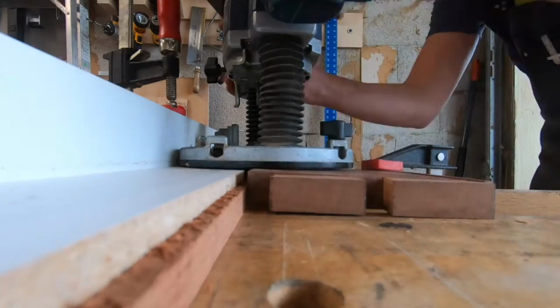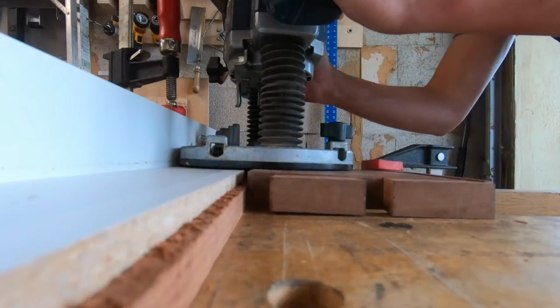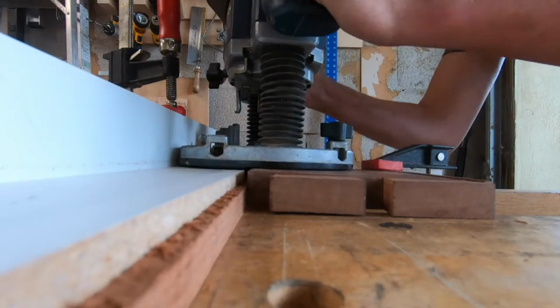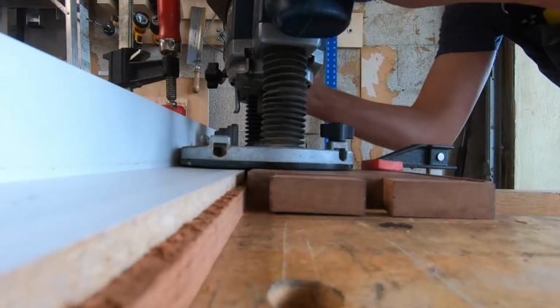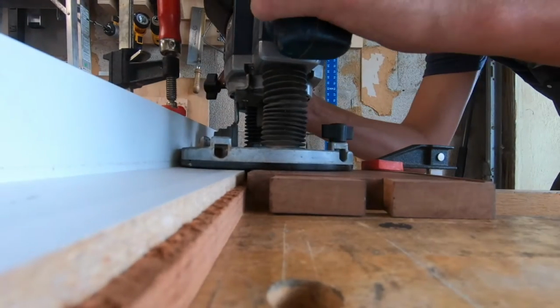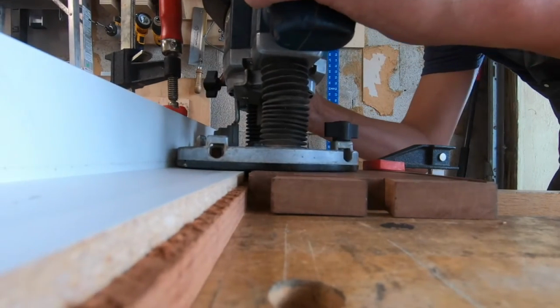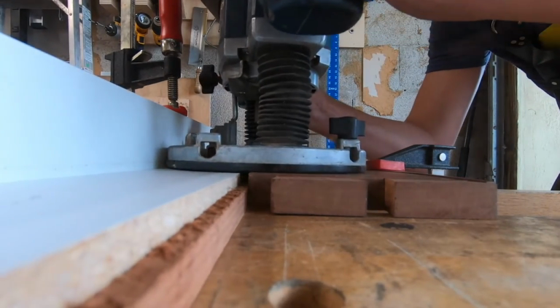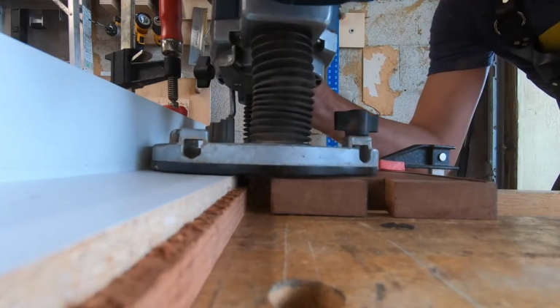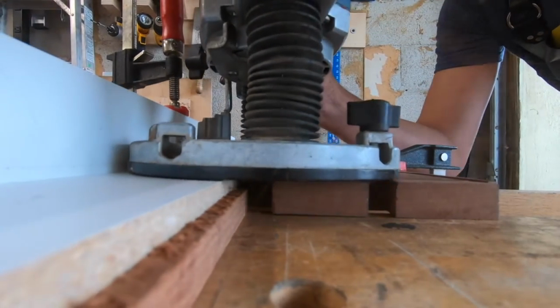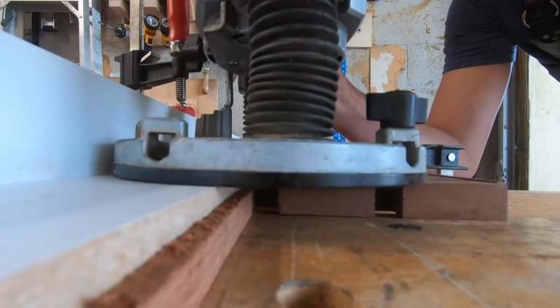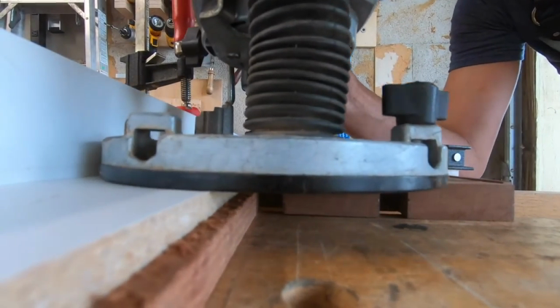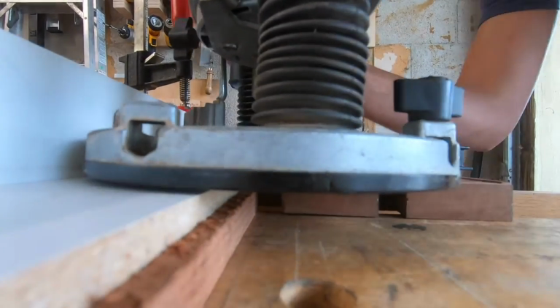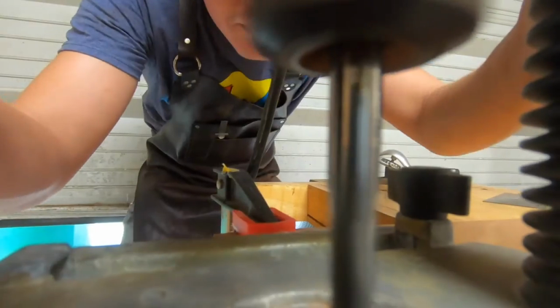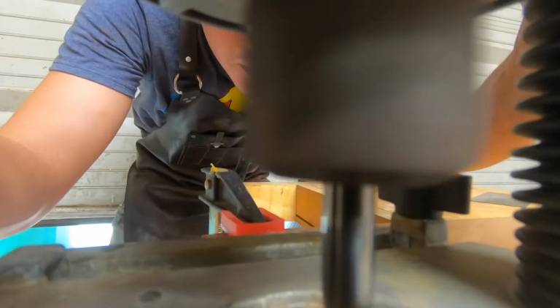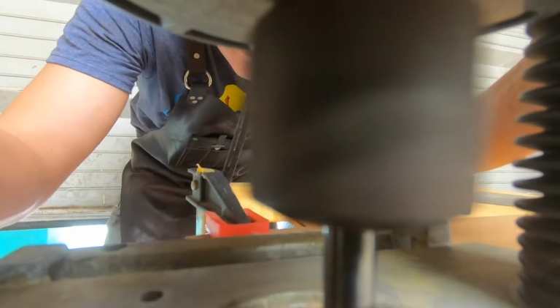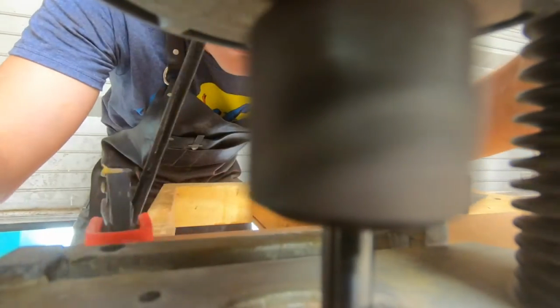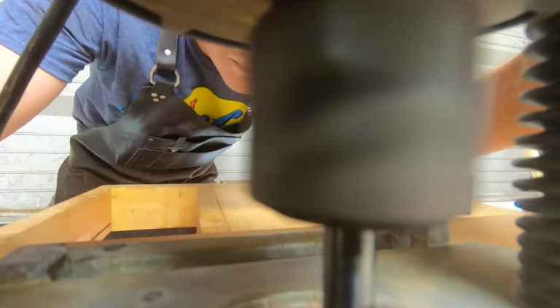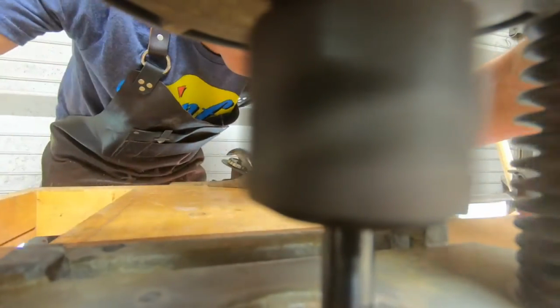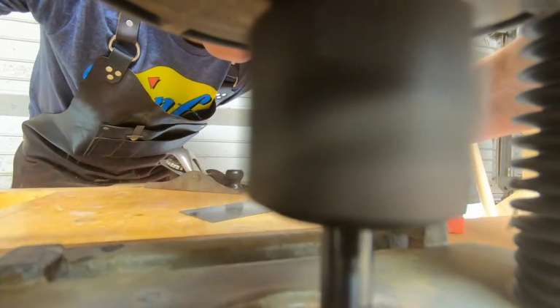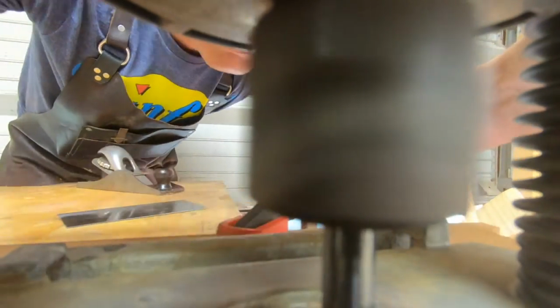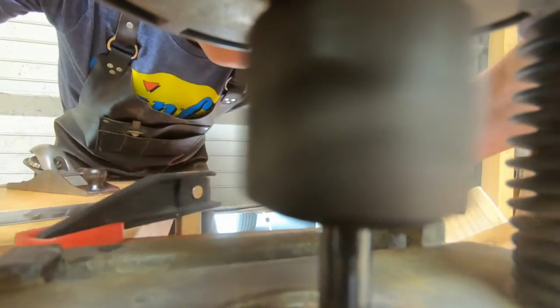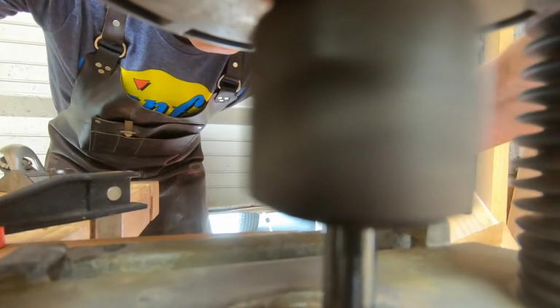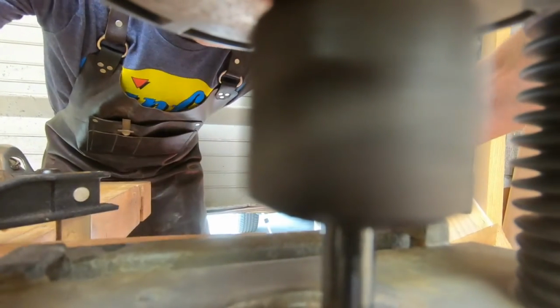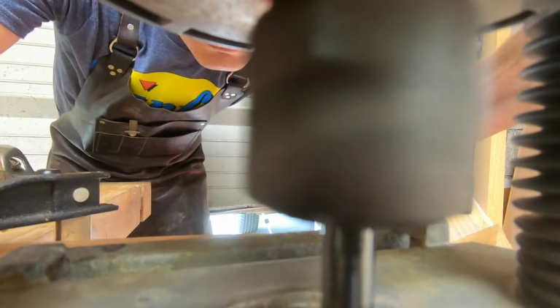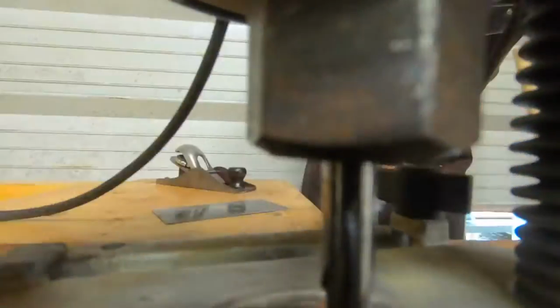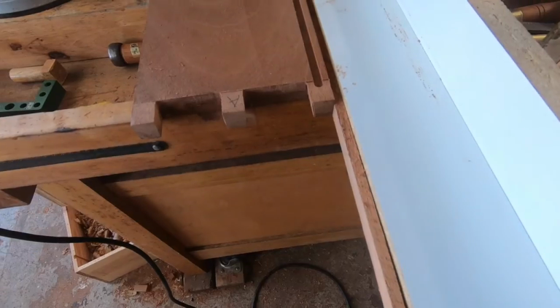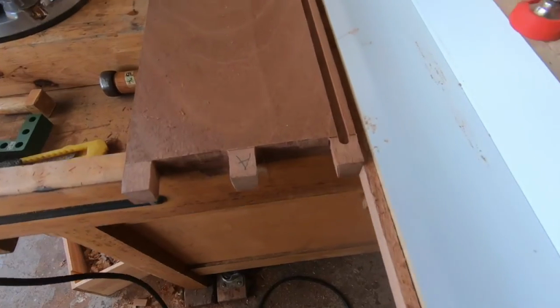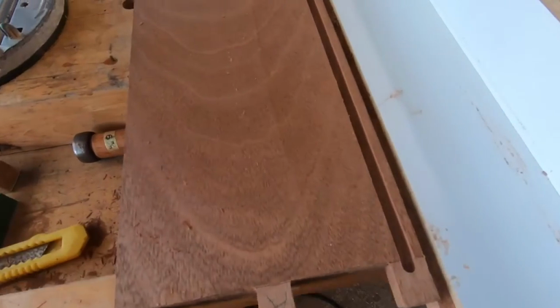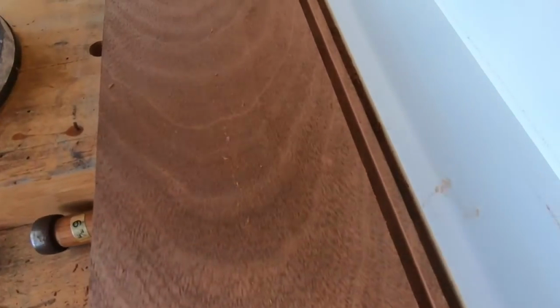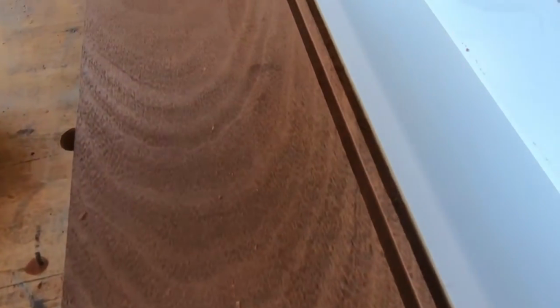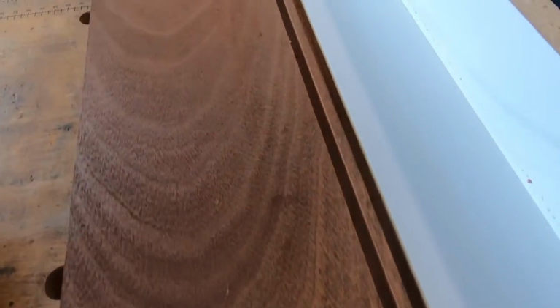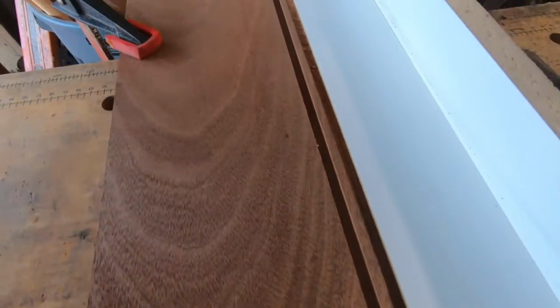Using a quarter-inch straight bit and a fence, I also routed a groove for the back panel. I also routed some grooves that are going to accept some coasters, which will double as shelves — all cut from leftover pieces of the back panel.